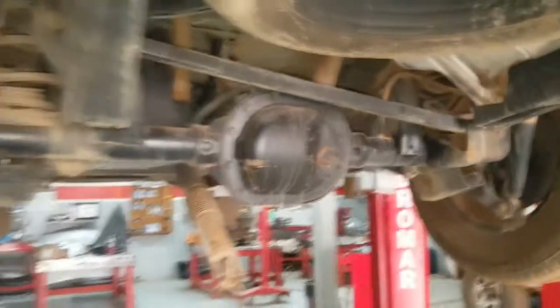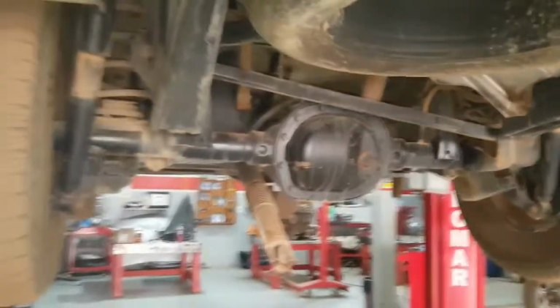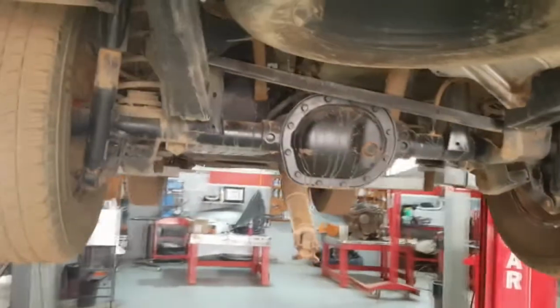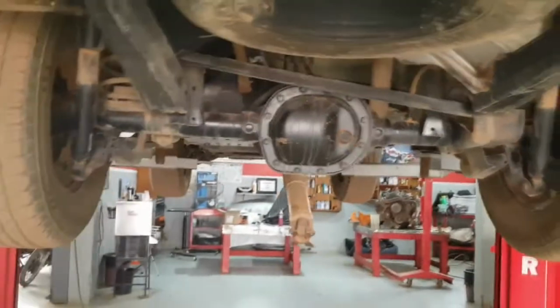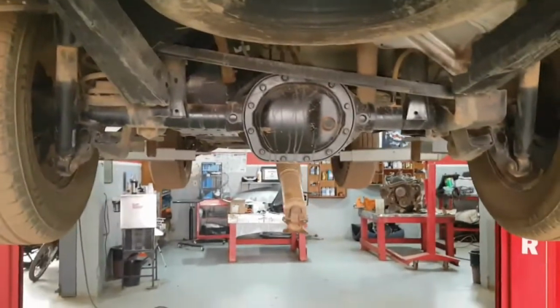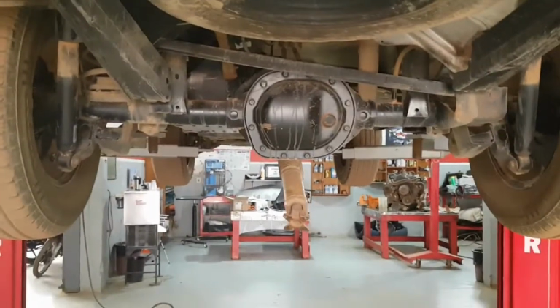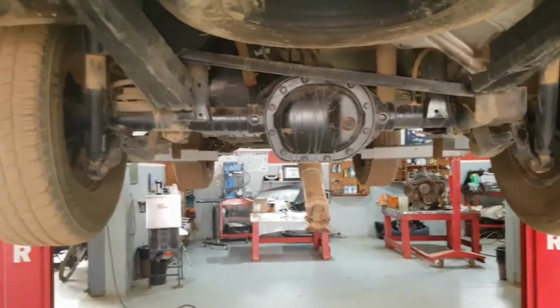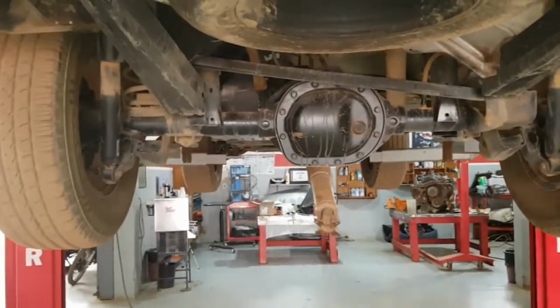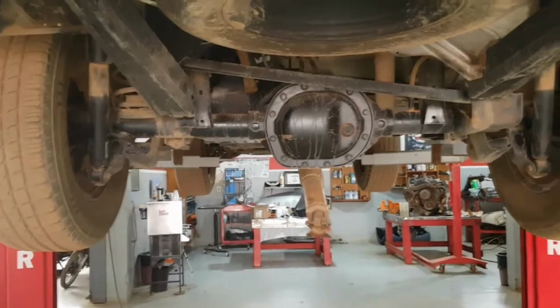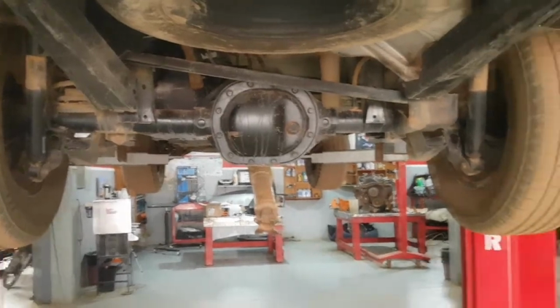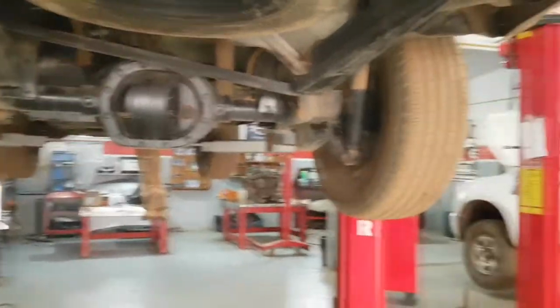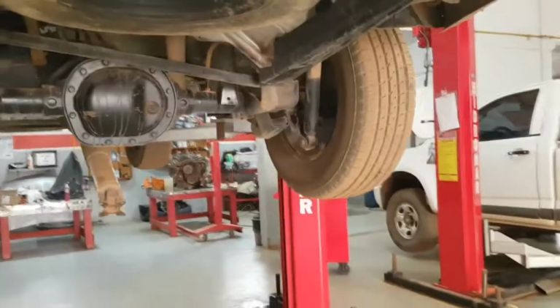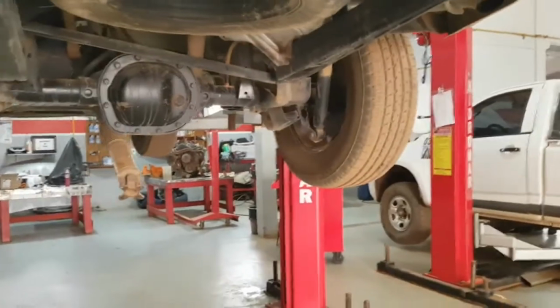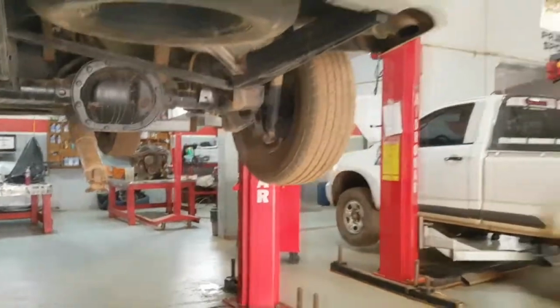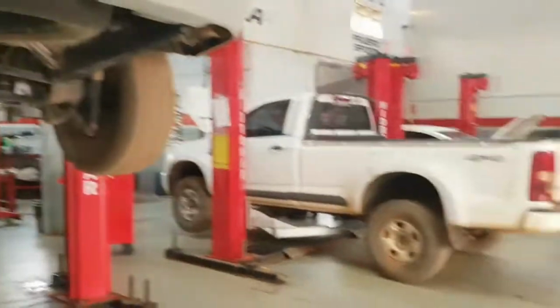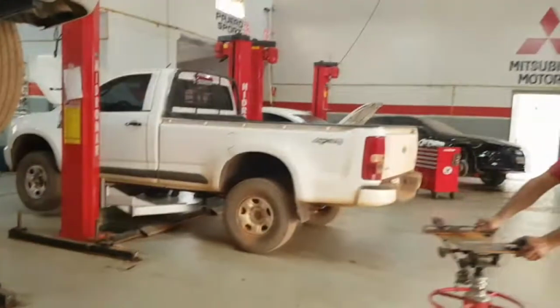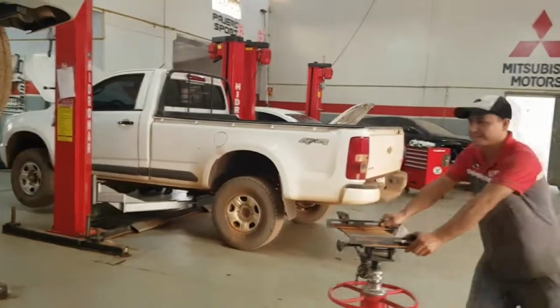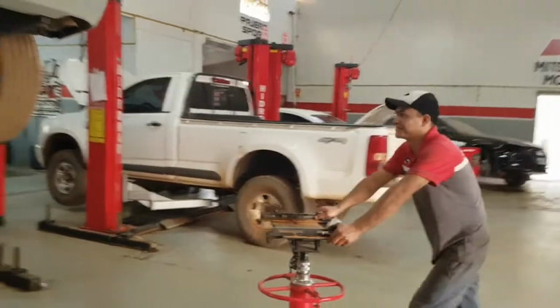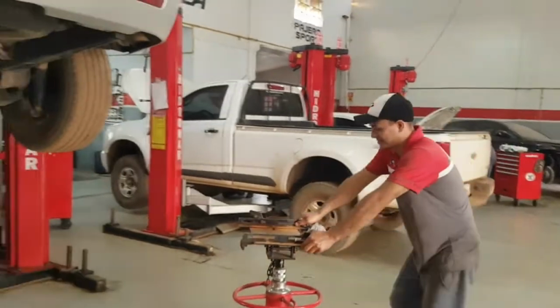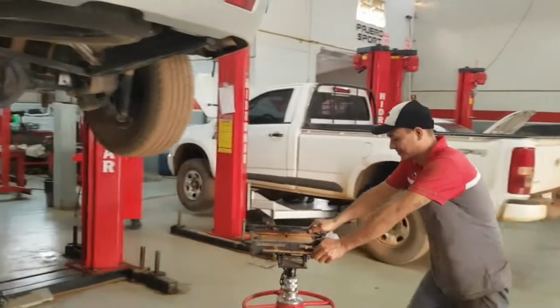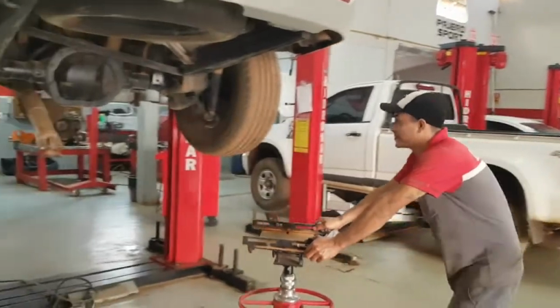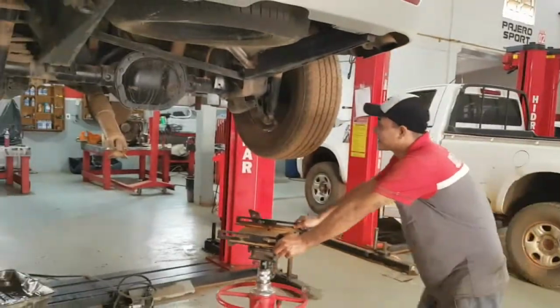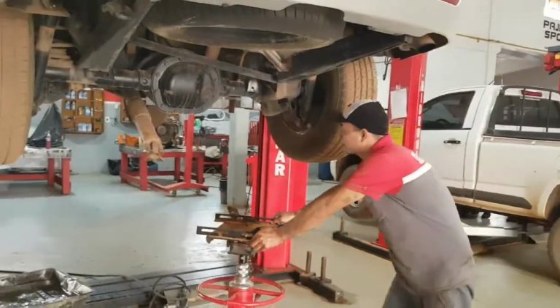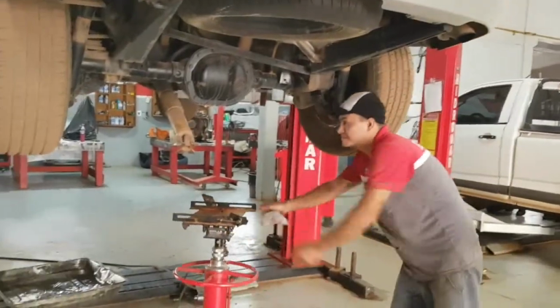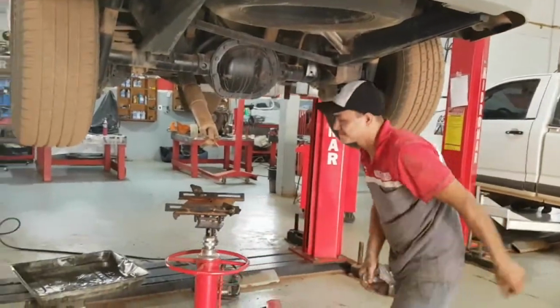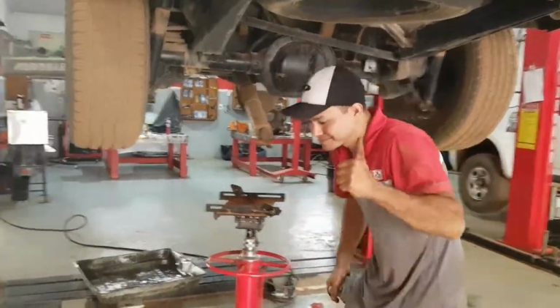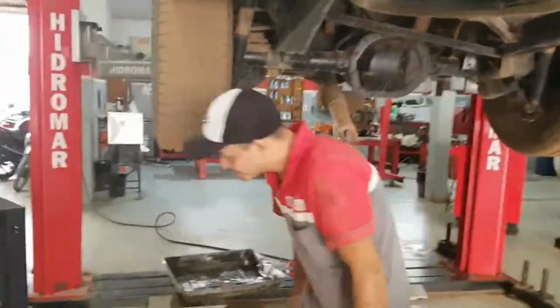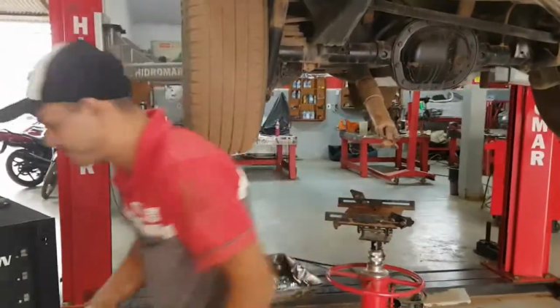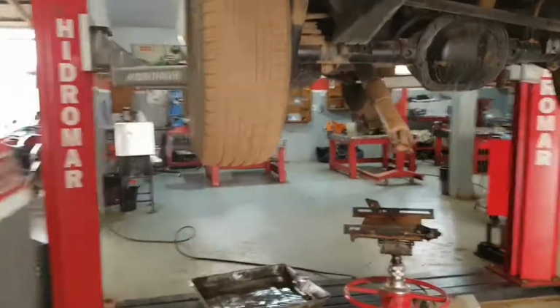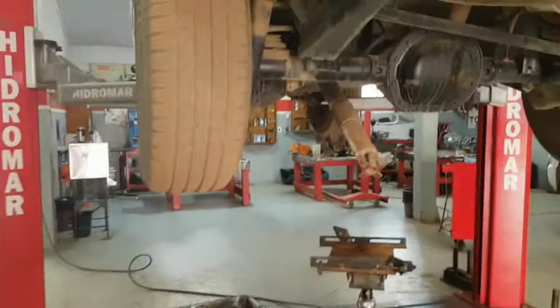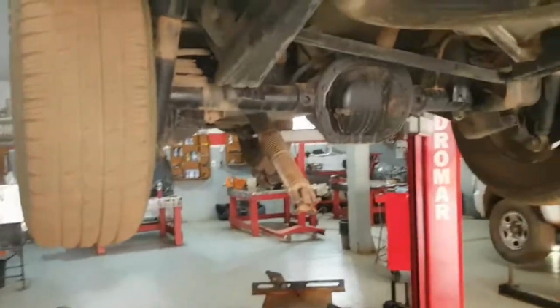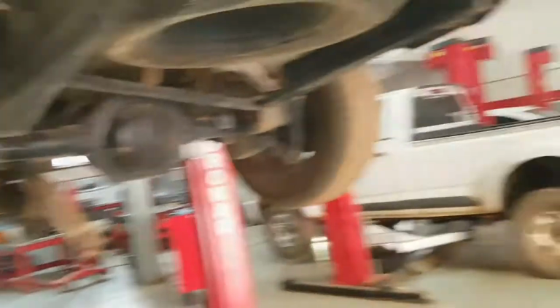O menino chinês está agarrado na orelha do bicho aí. Falando em menino chinês, lá vem ele - filho de dona Salete. Fala aí, menino chinês!